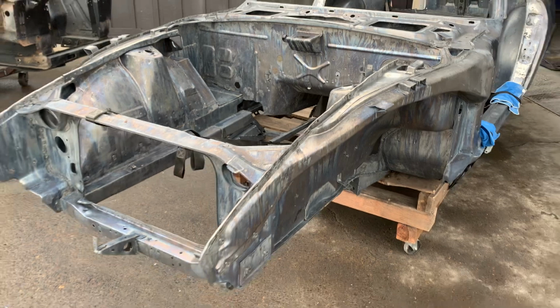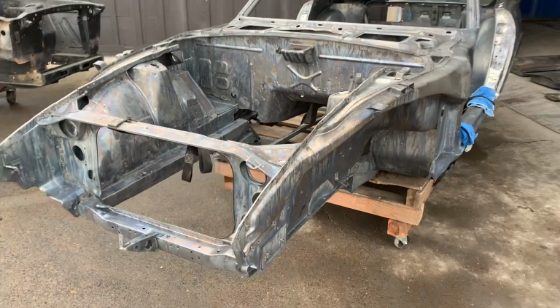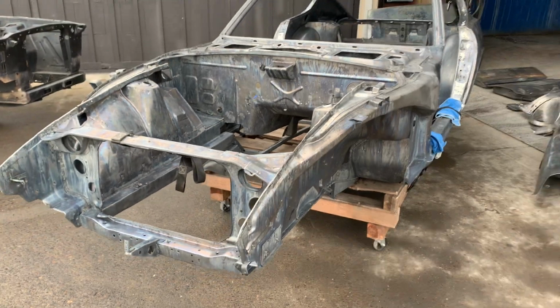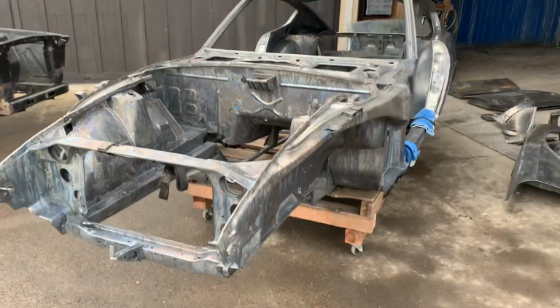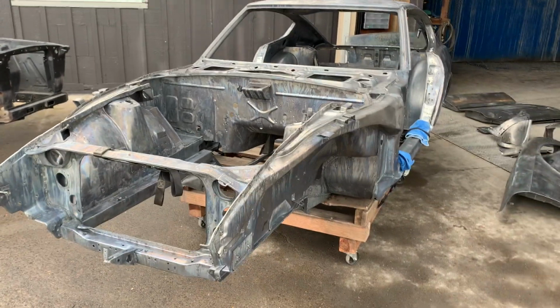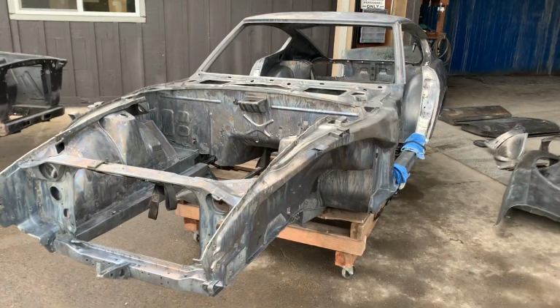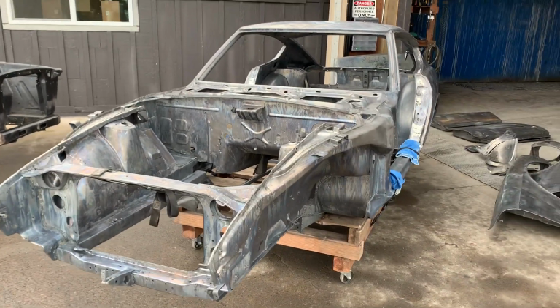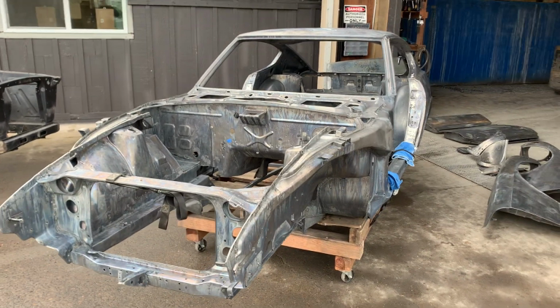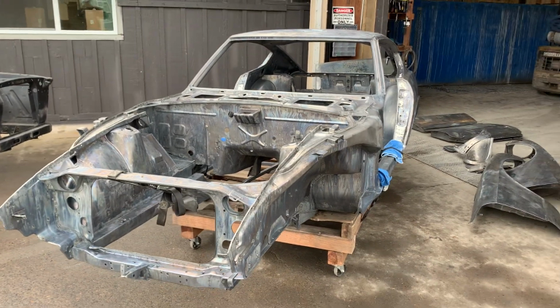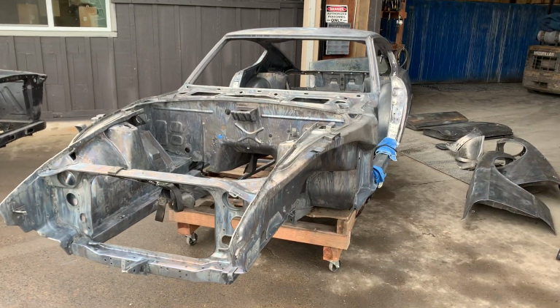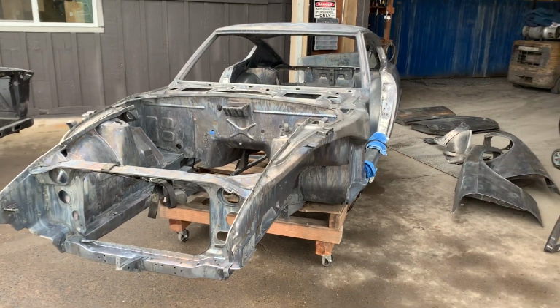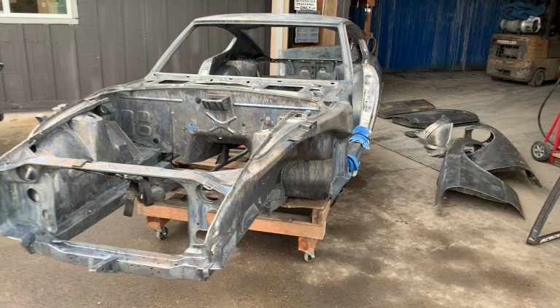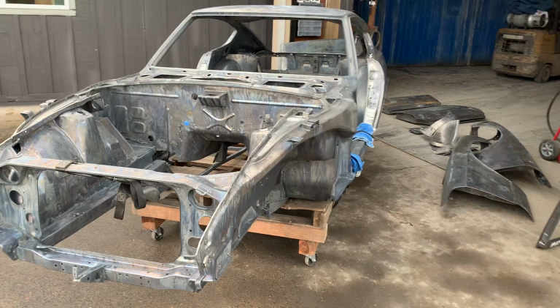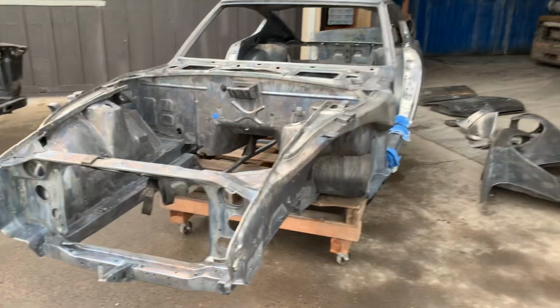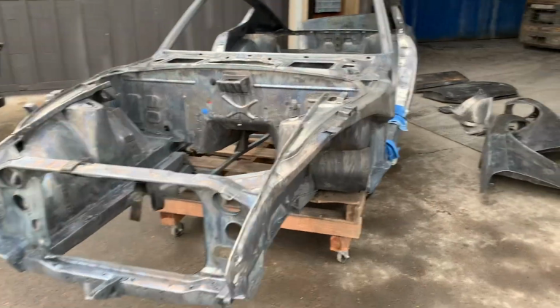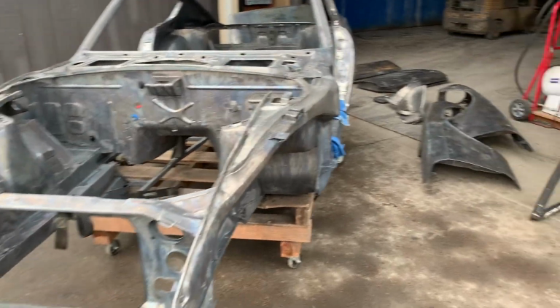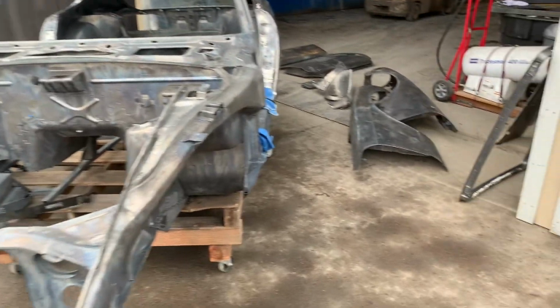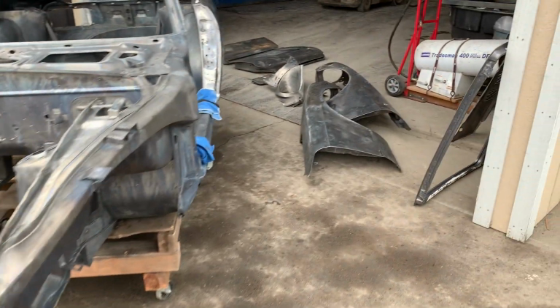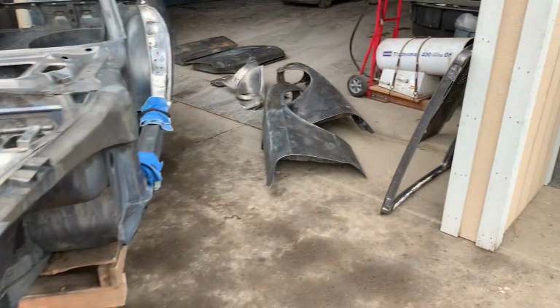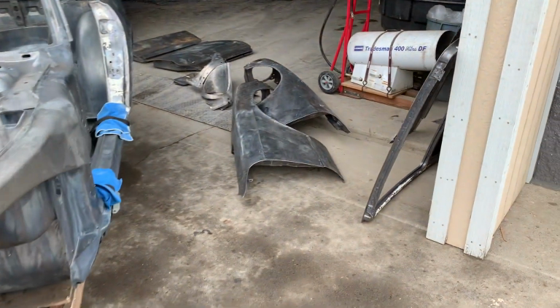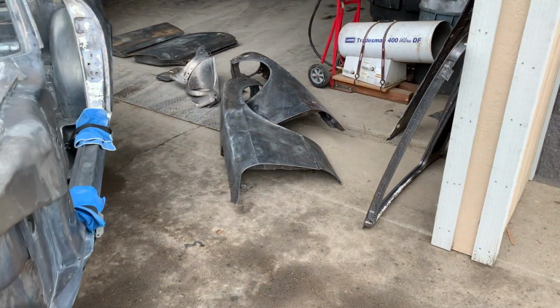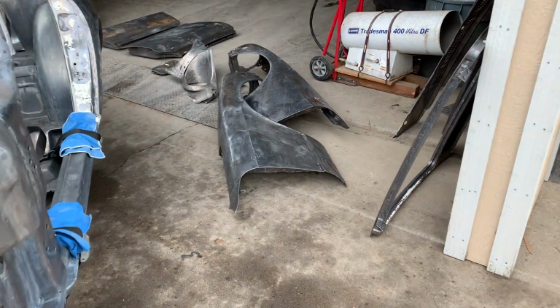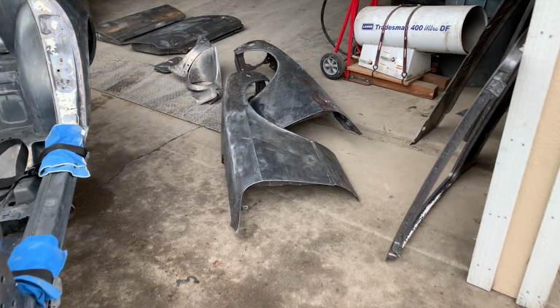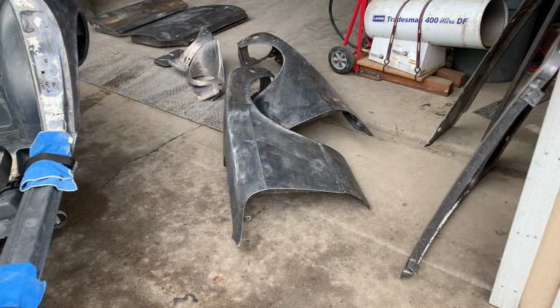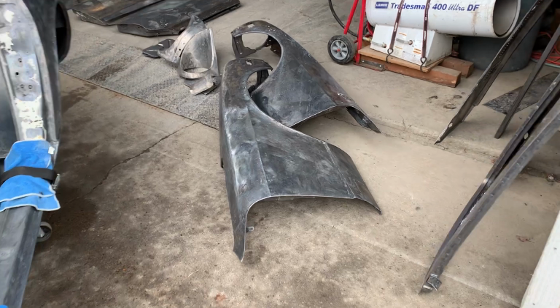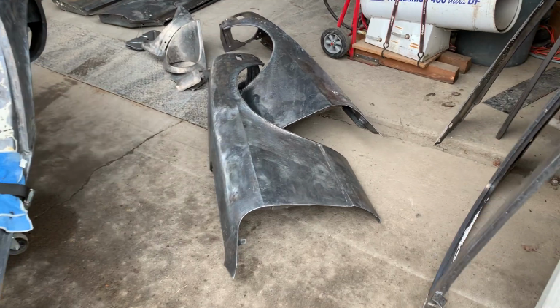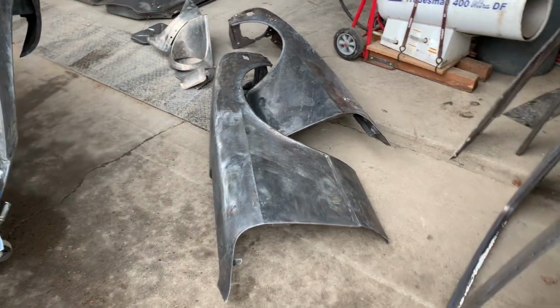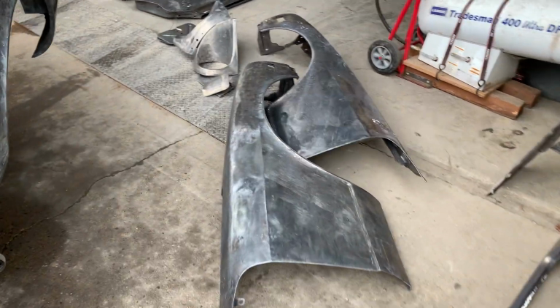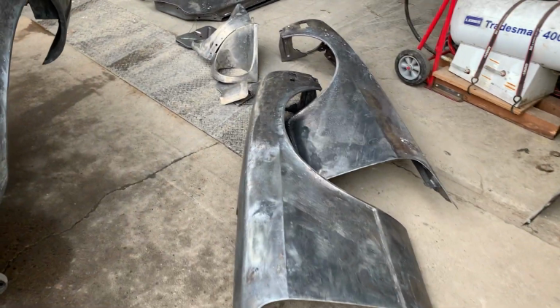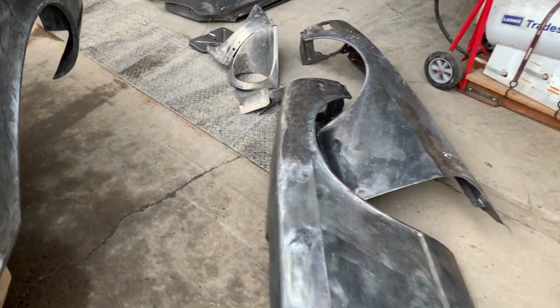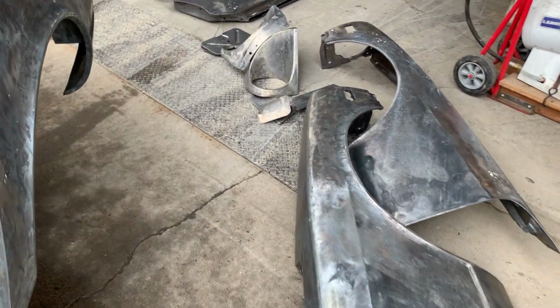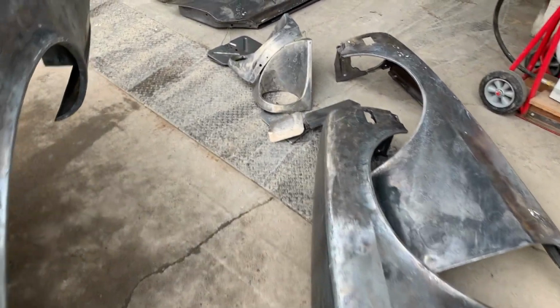So we've got the rear hatch here, fenders, cowl with the headlight buckets.